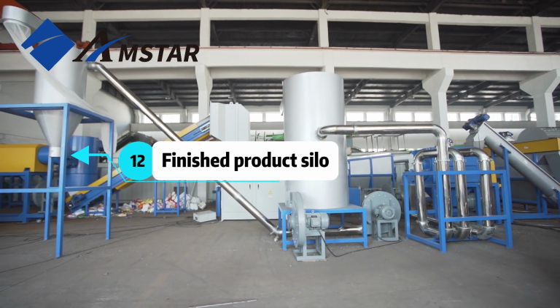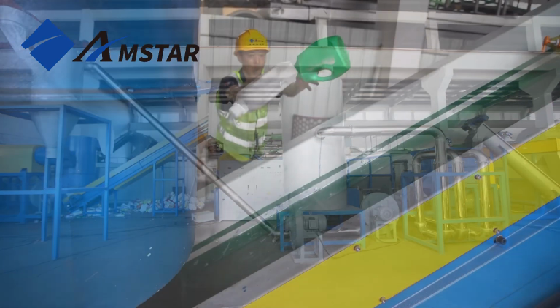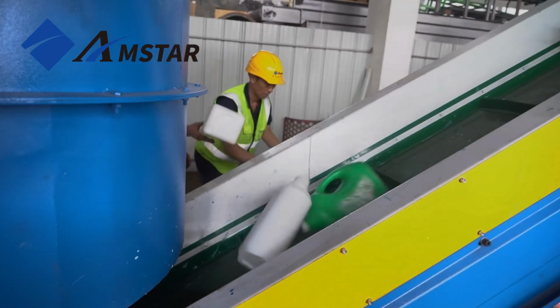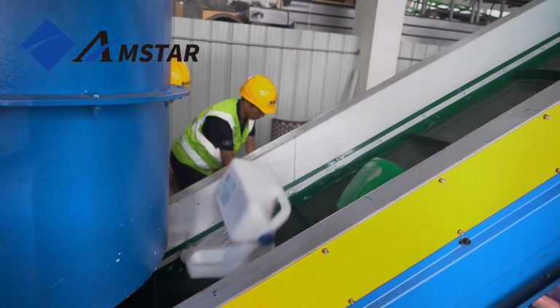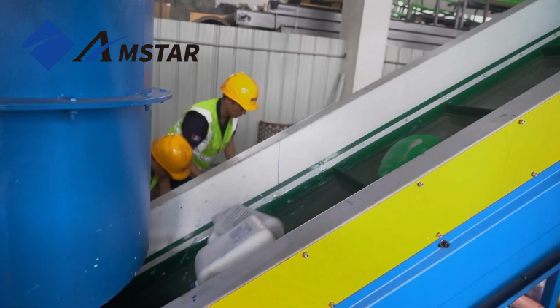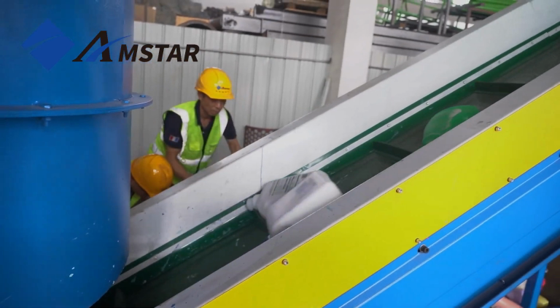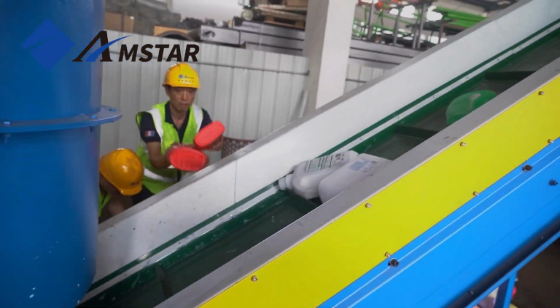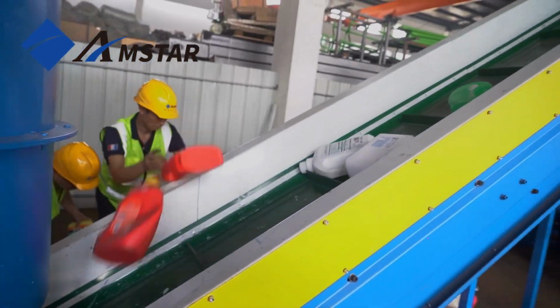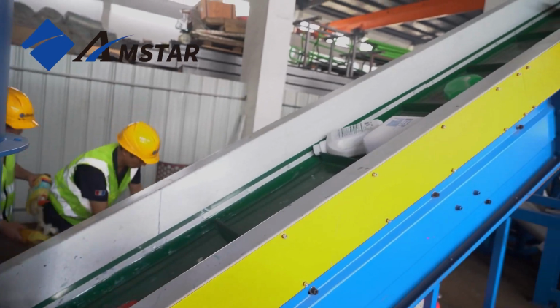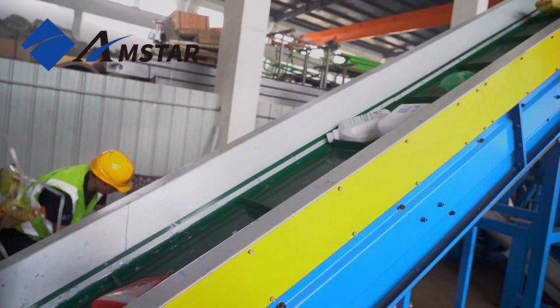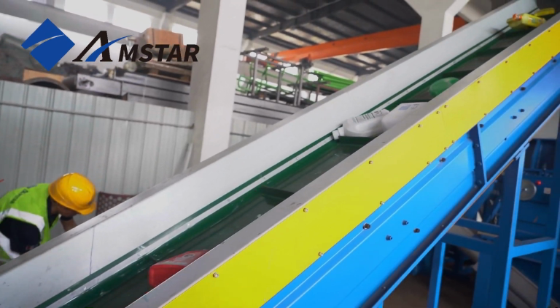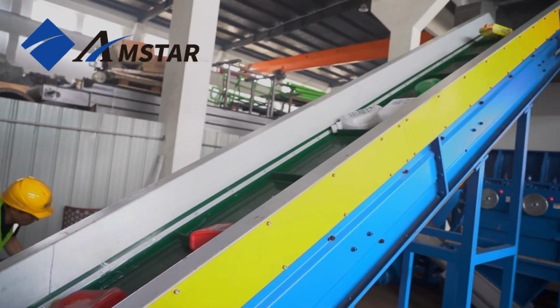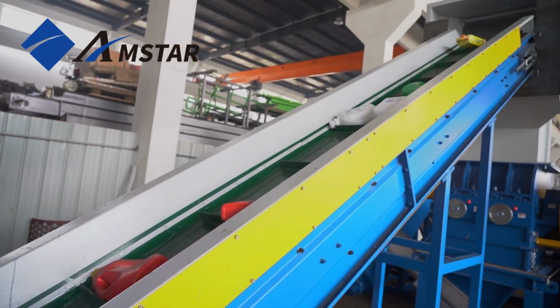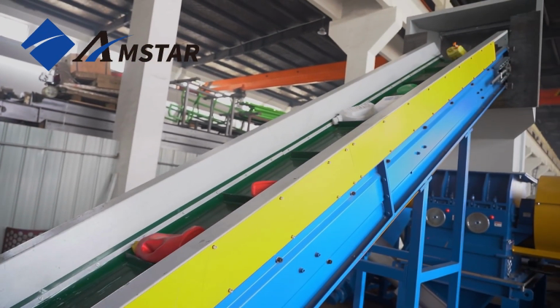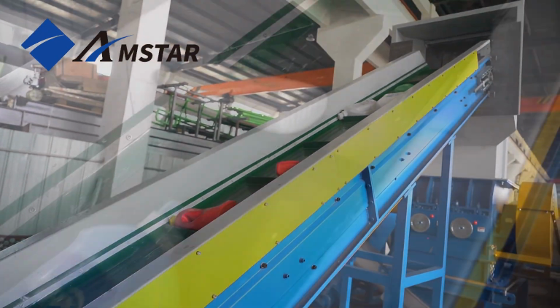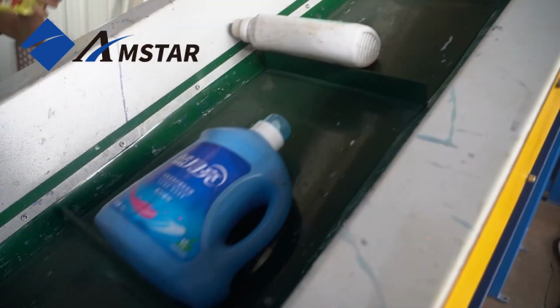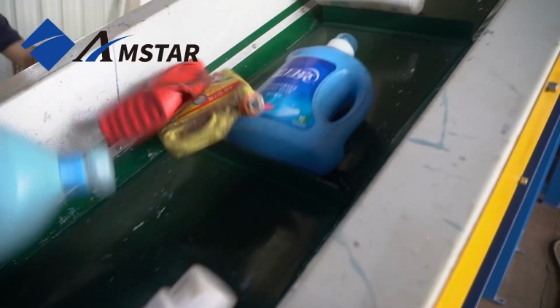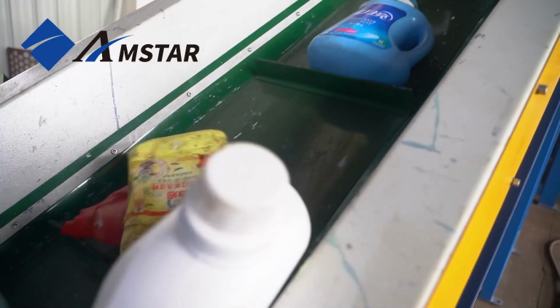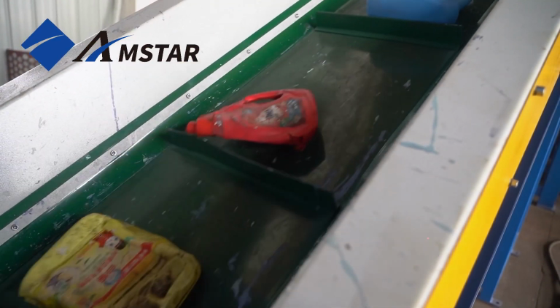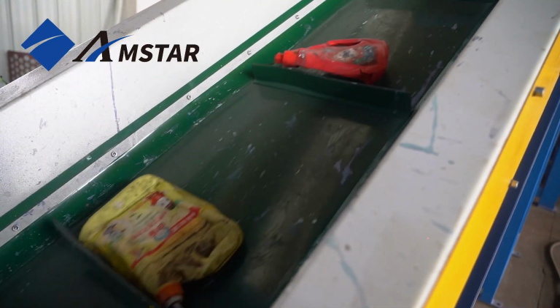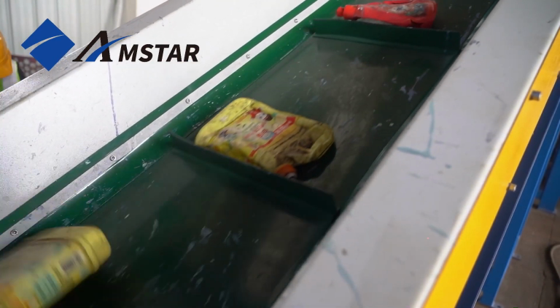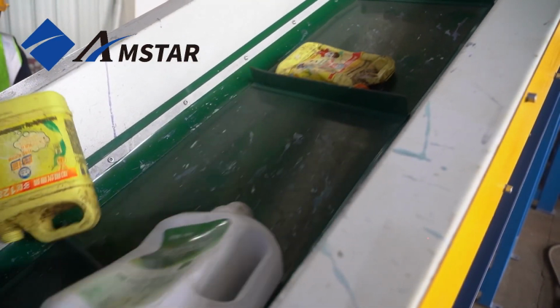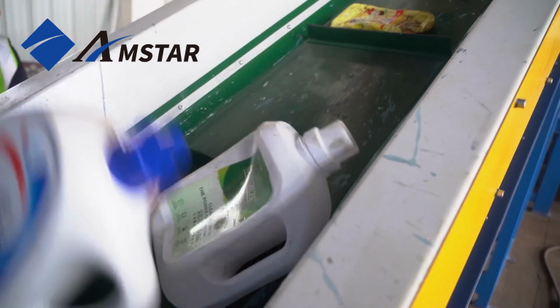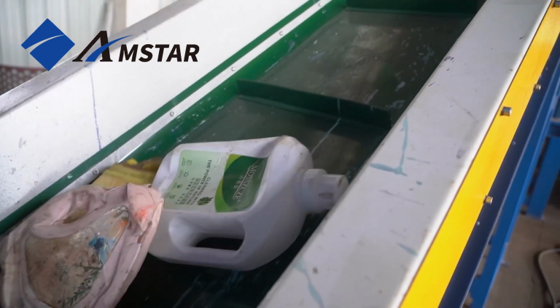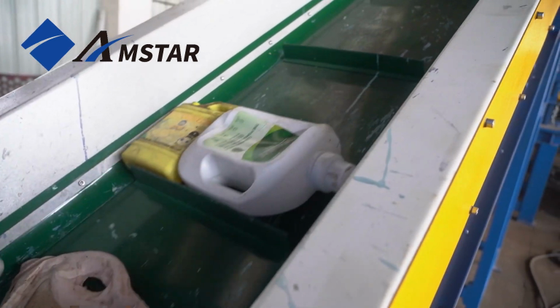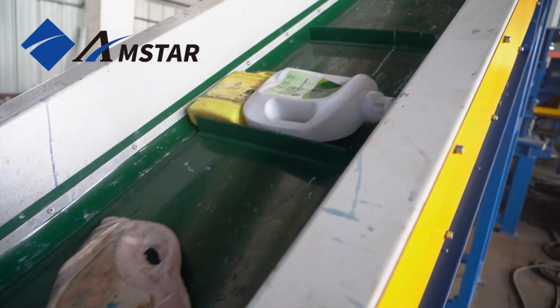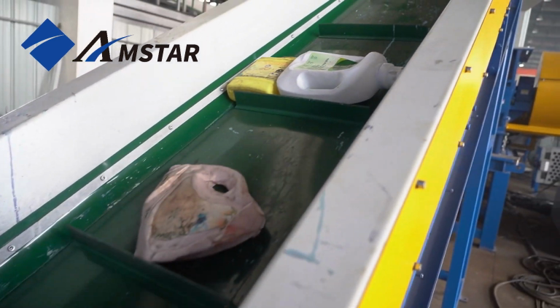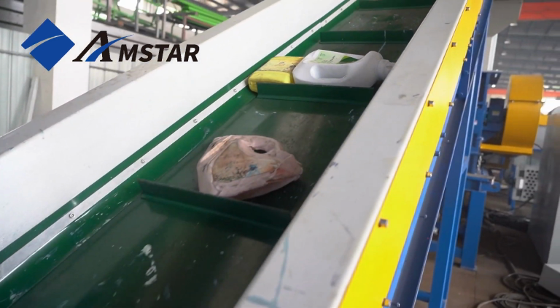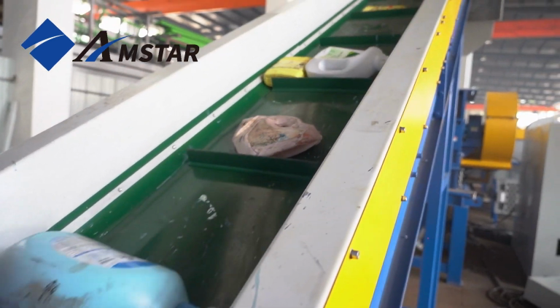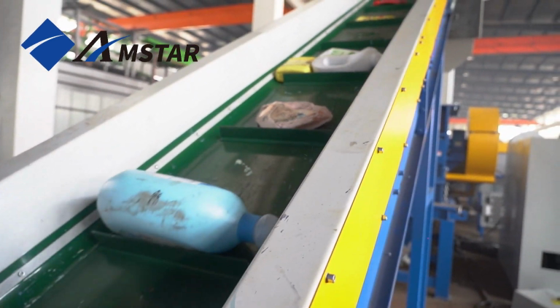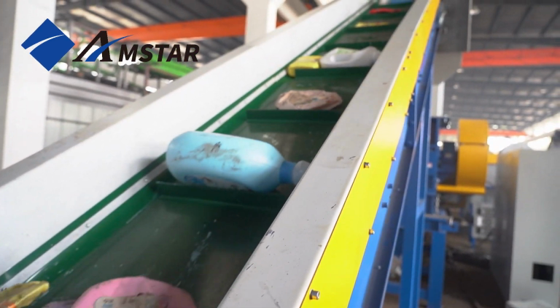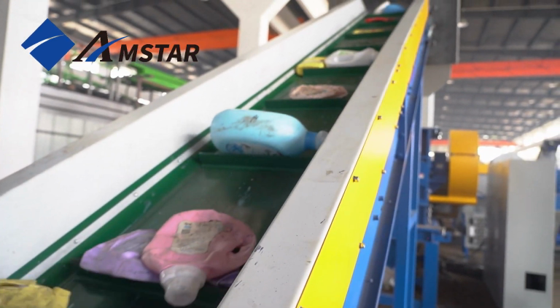The journey begins with the belt conveyor, which evenly feeds the HDPE bottles into the system. Next, the bottles meet the crusher, where they are broken down into smaller pieces.